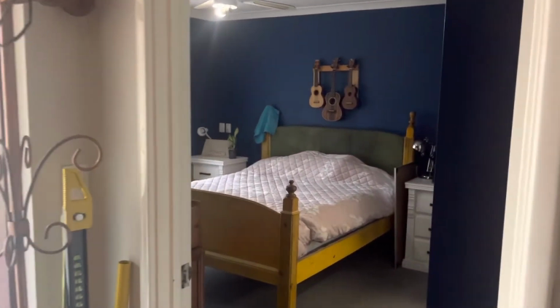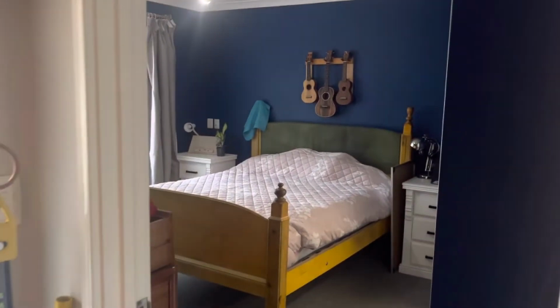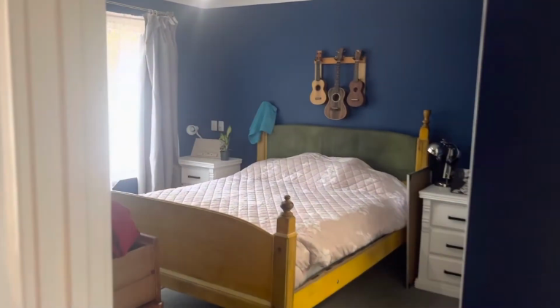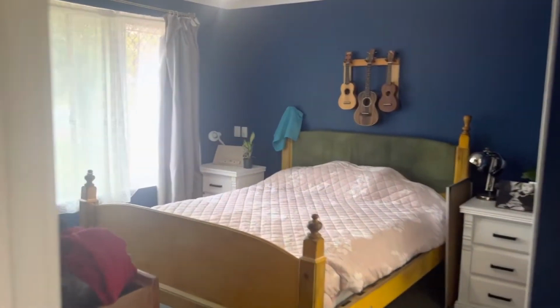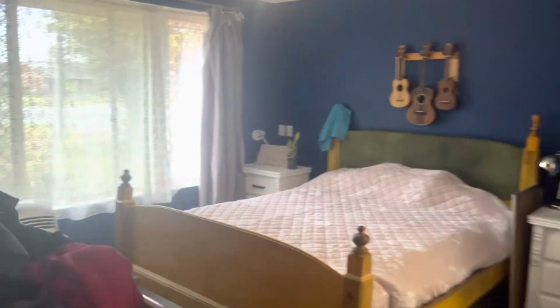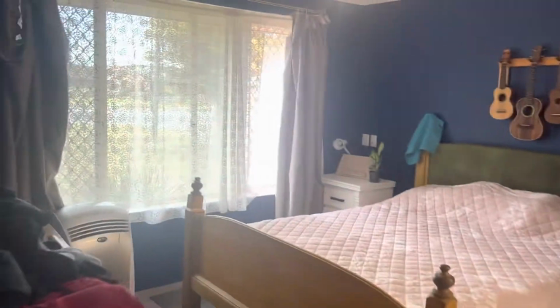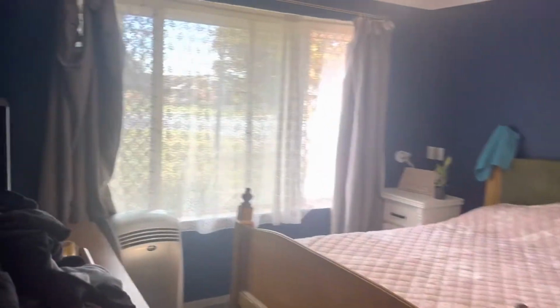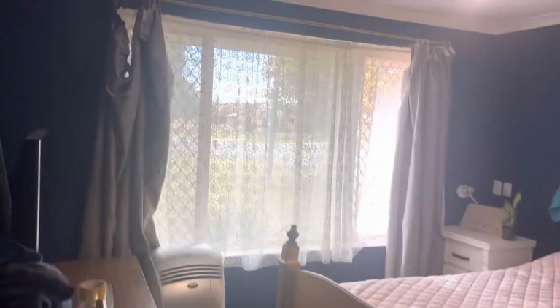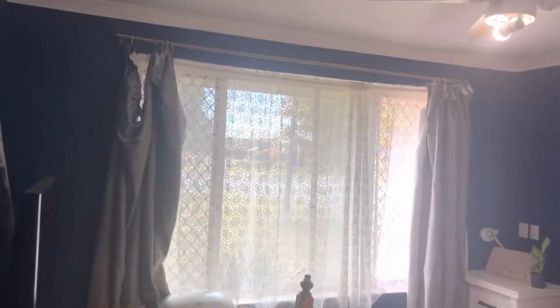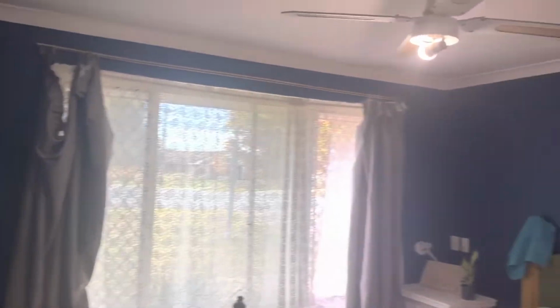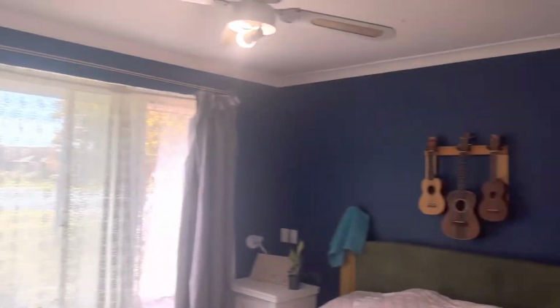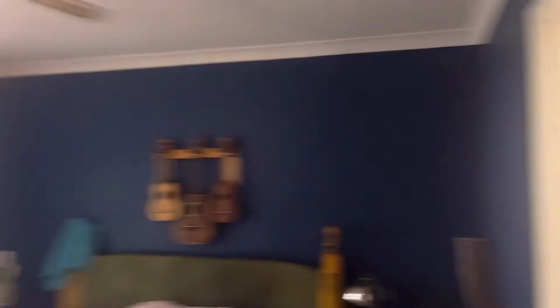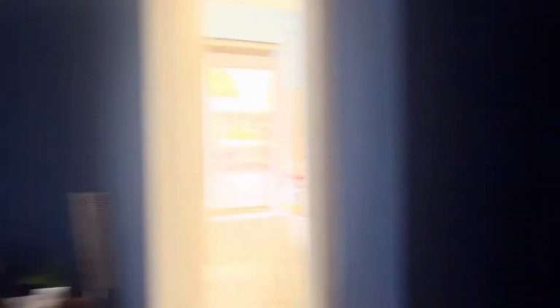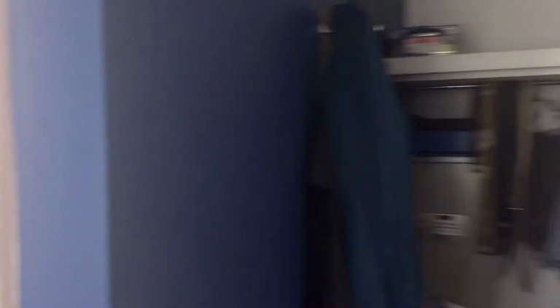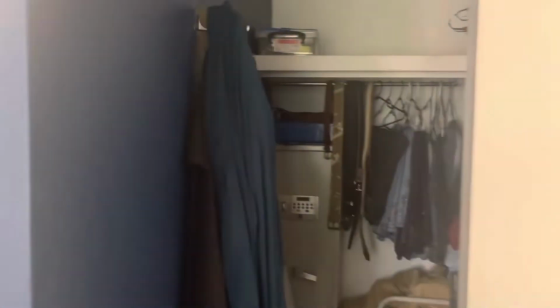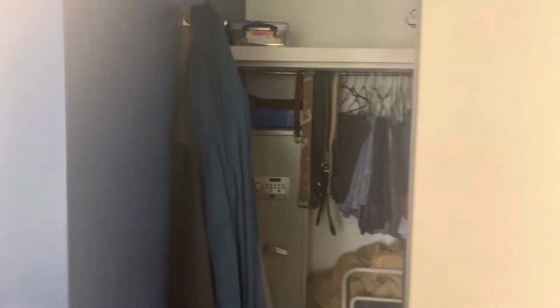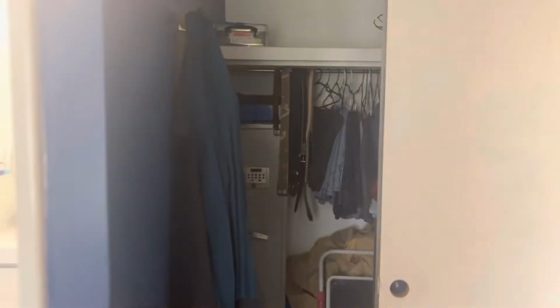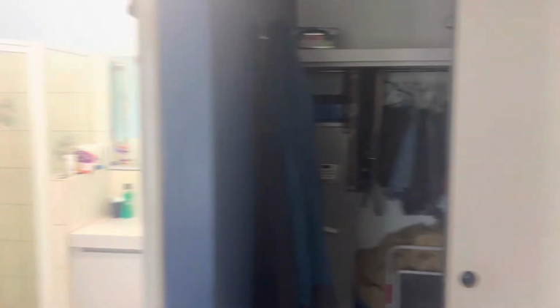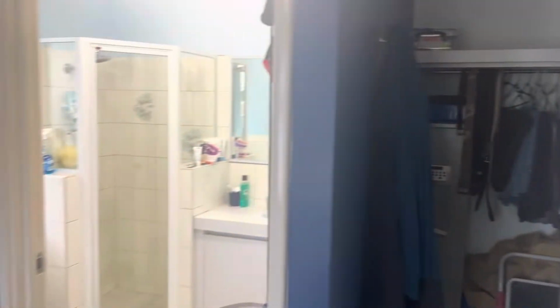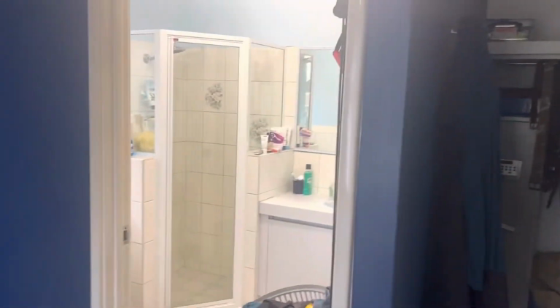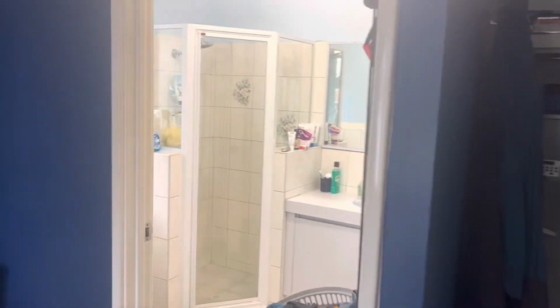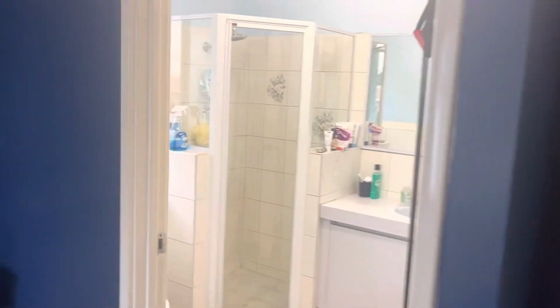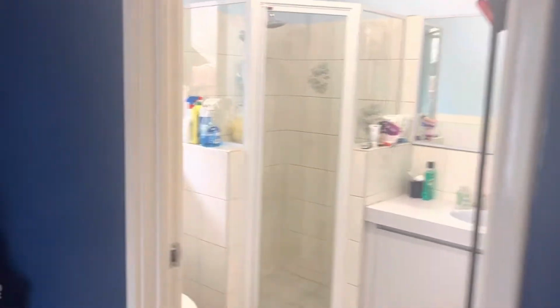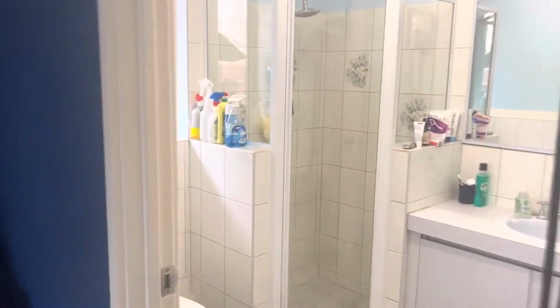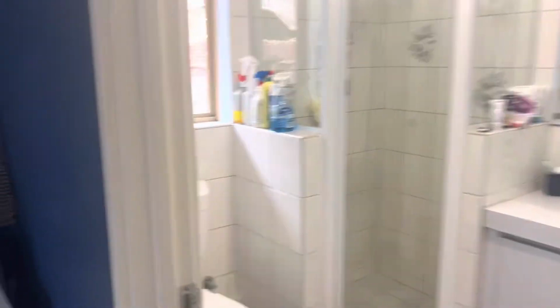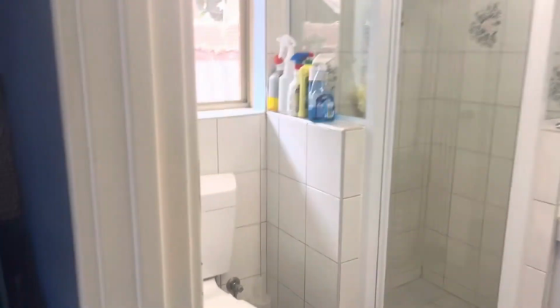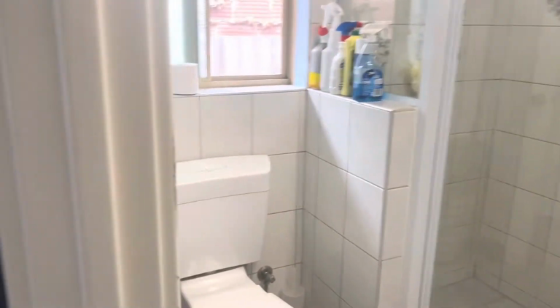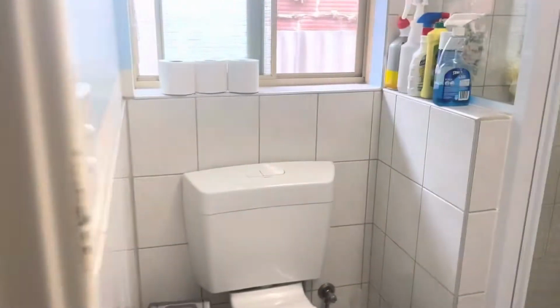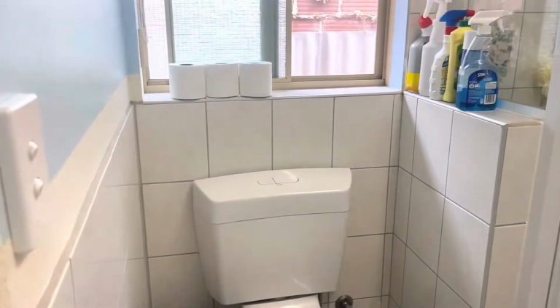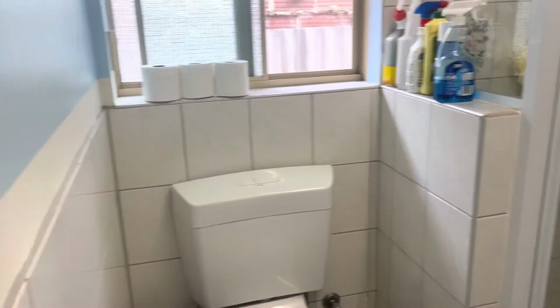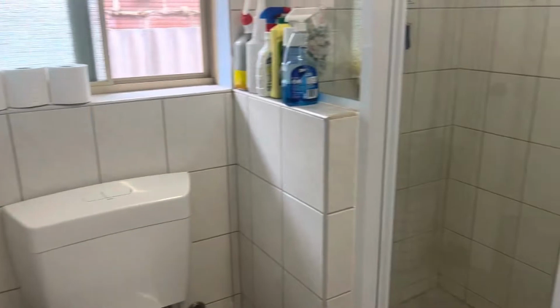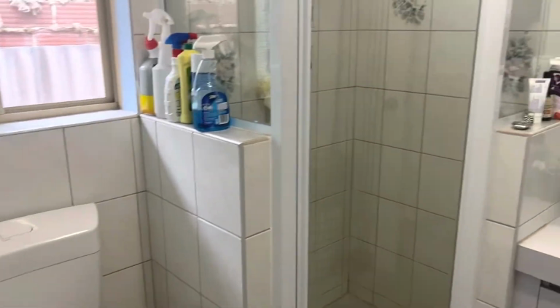The master bedroom comes with a built-in robe and en suite. There's half wall tiling in here.